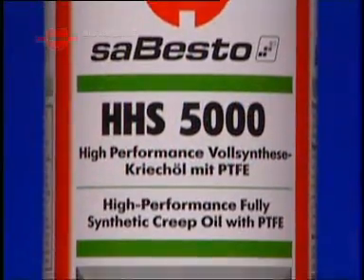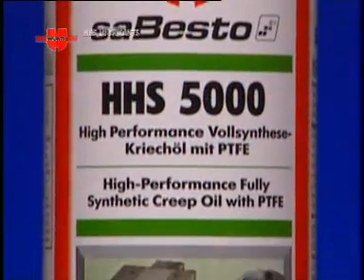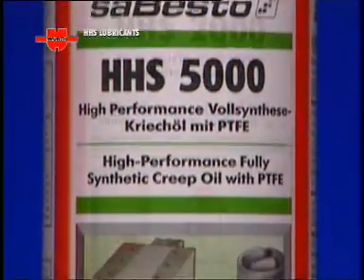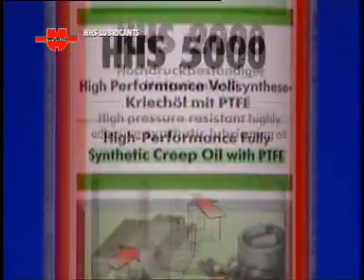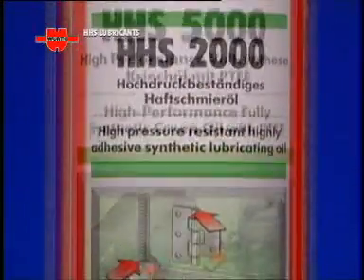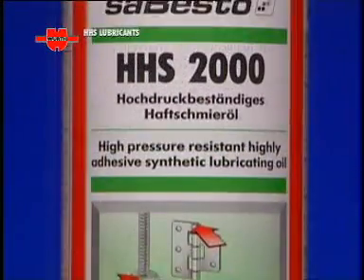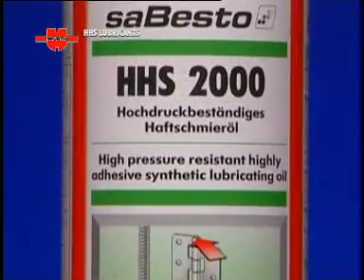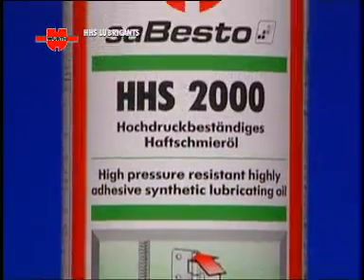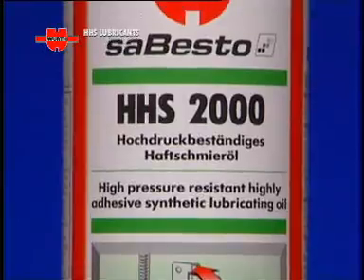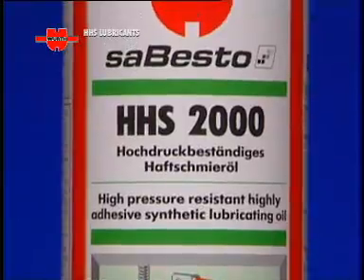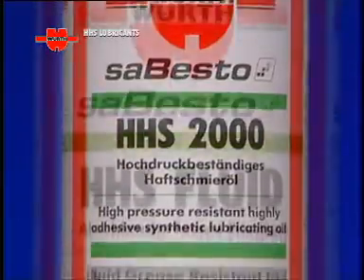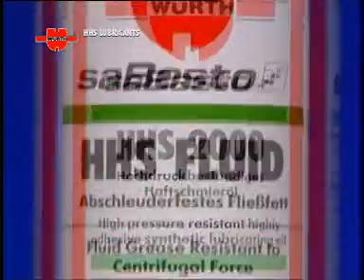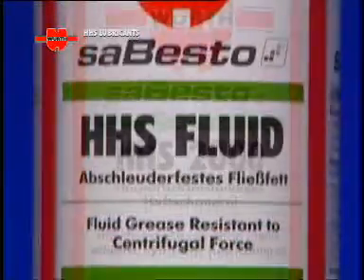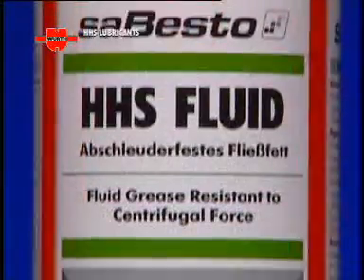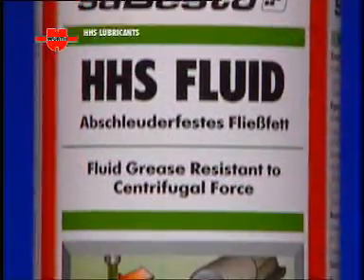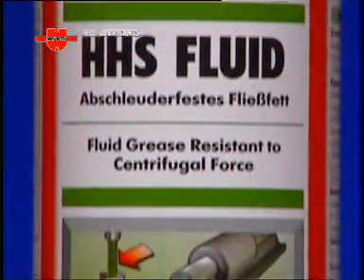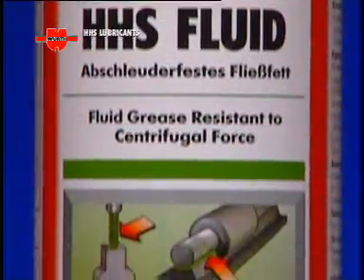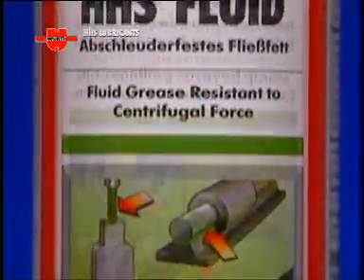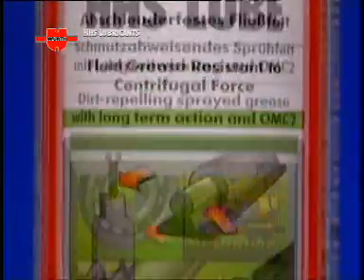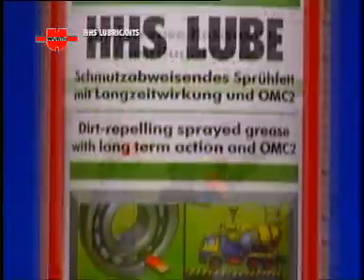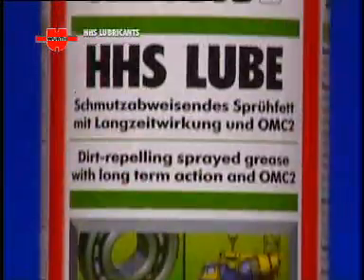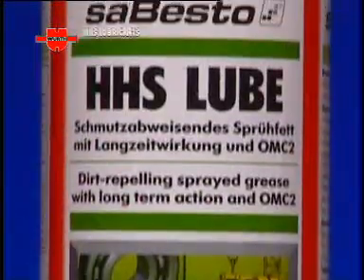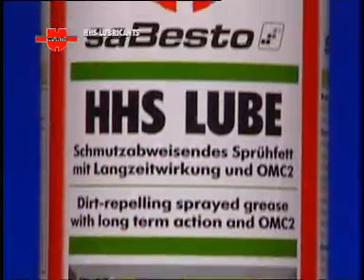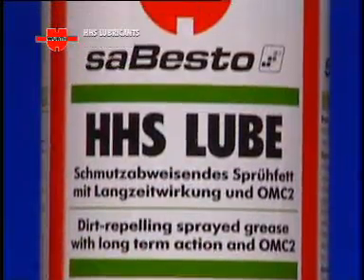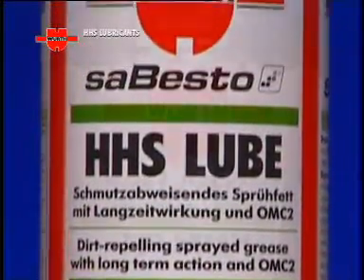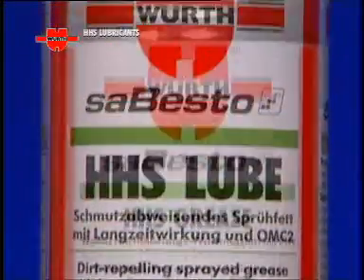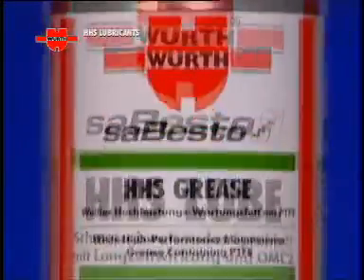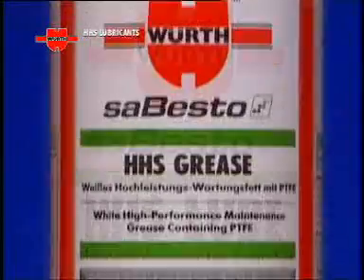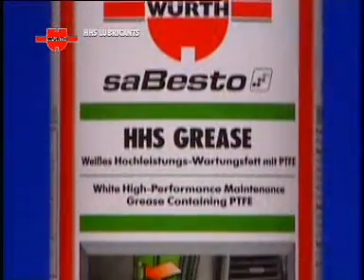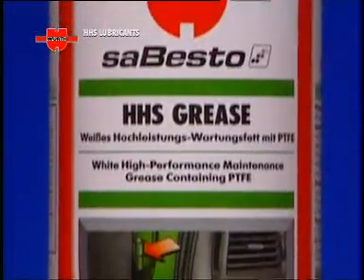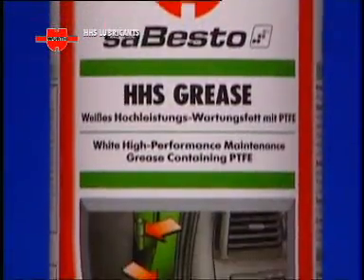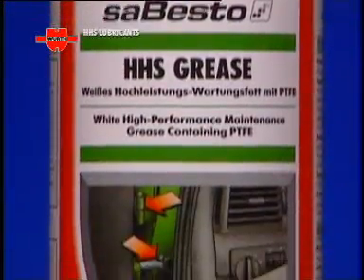Würth HHS Lubricants: a range of technologically advanced lubricants specially designed to answer the needs of the professional.